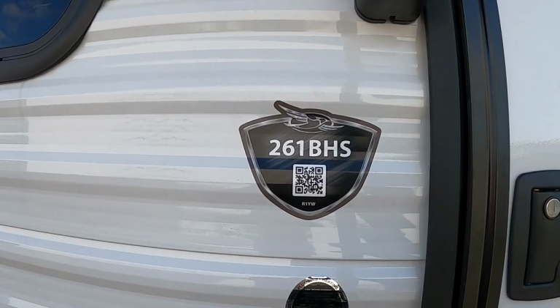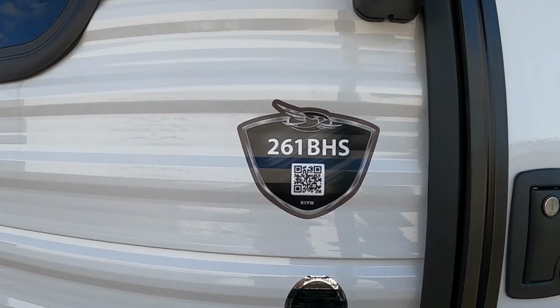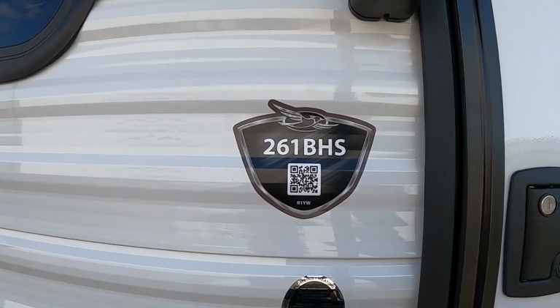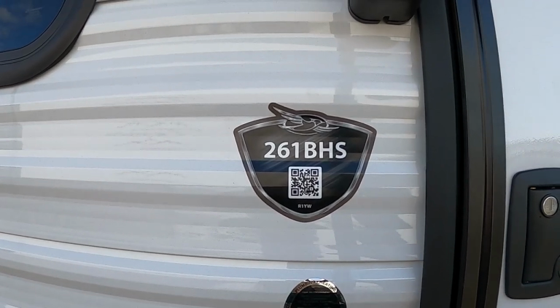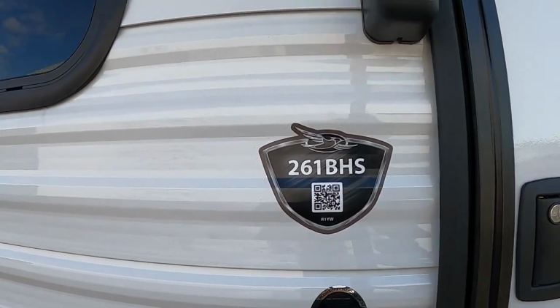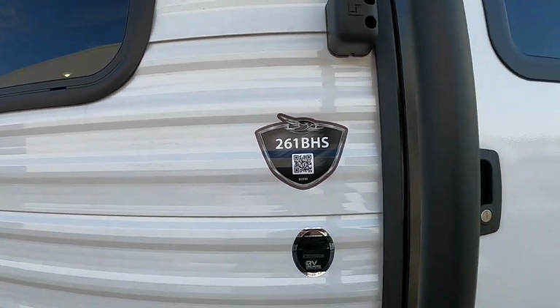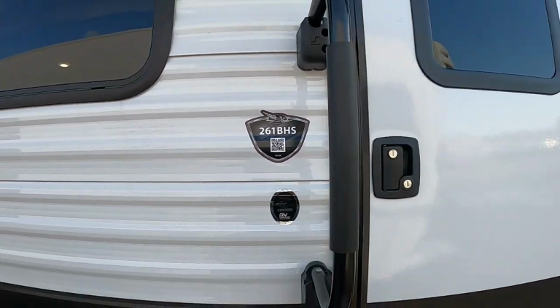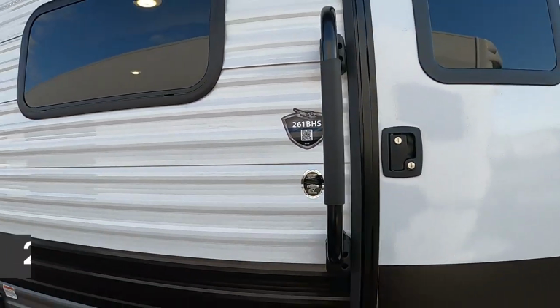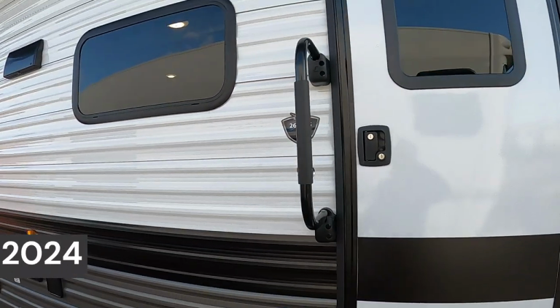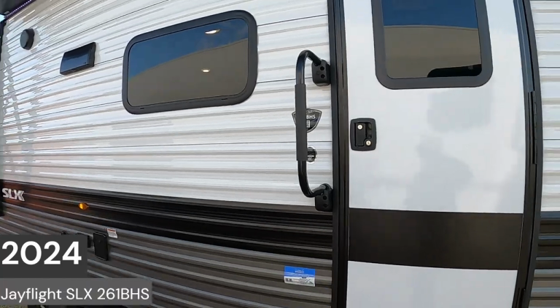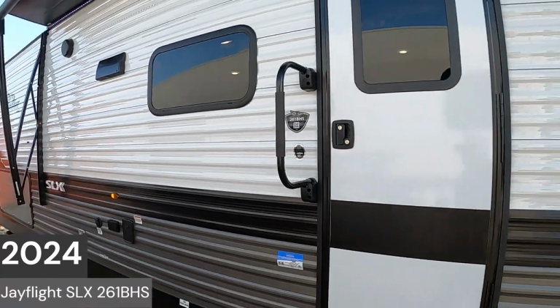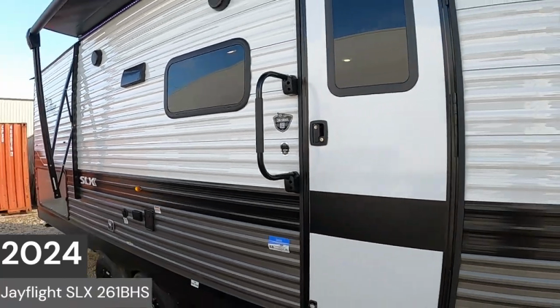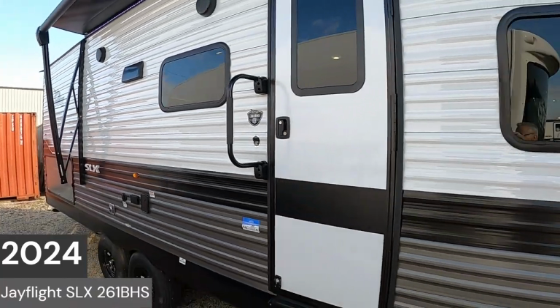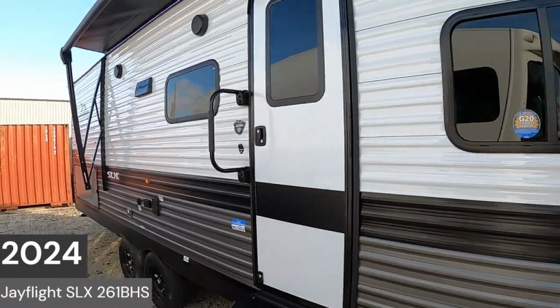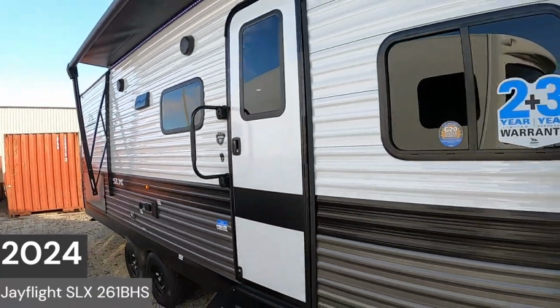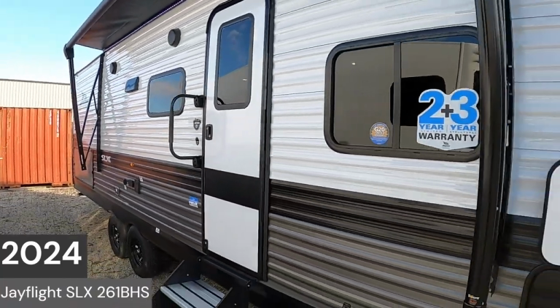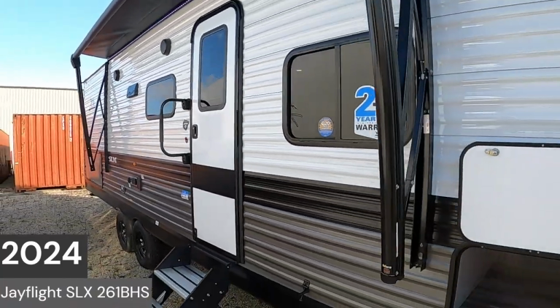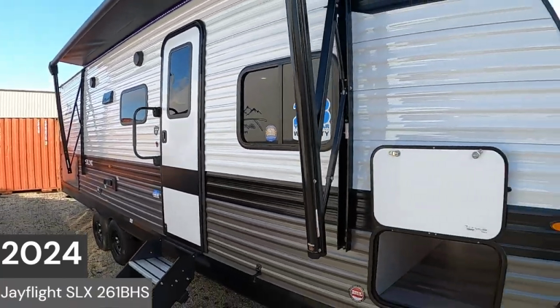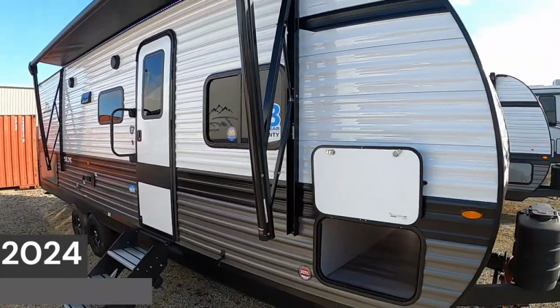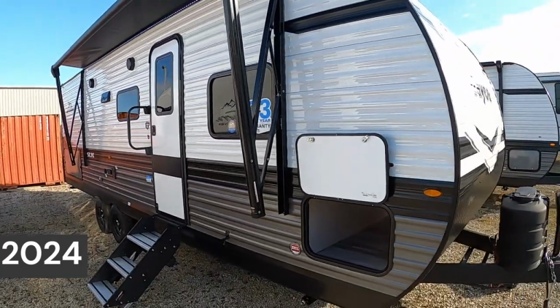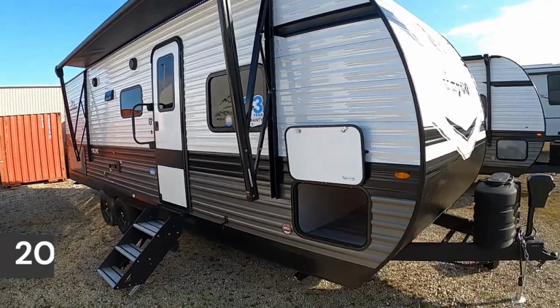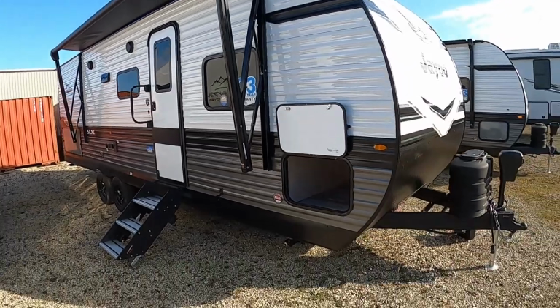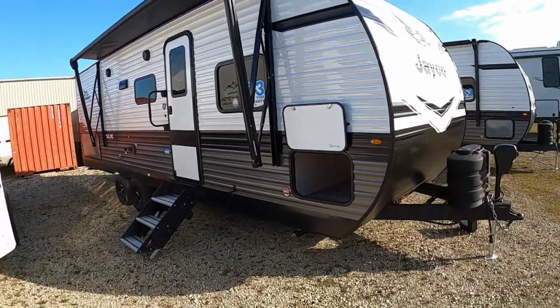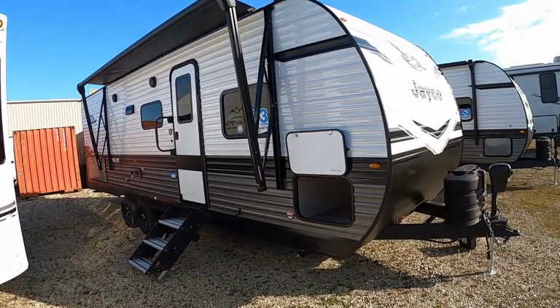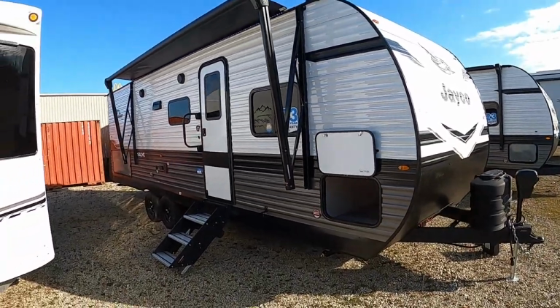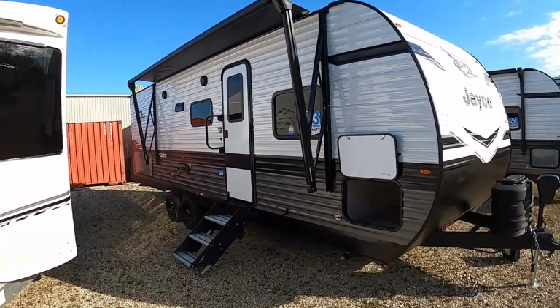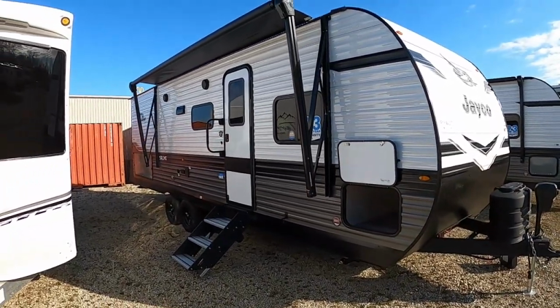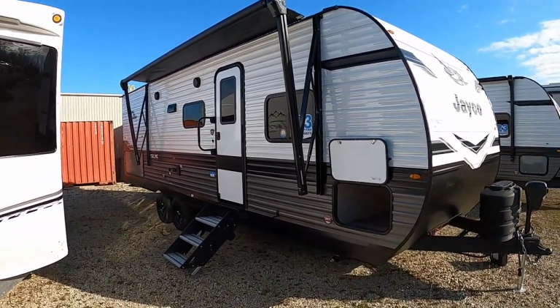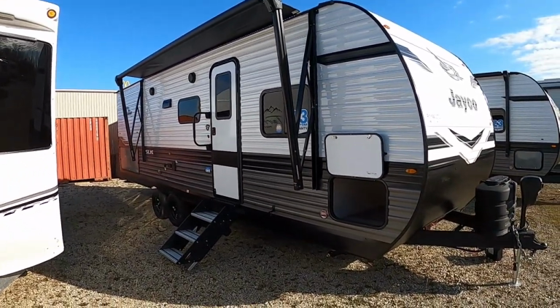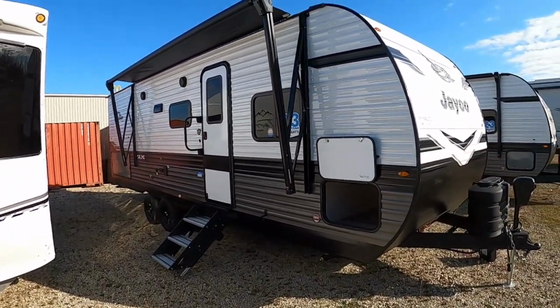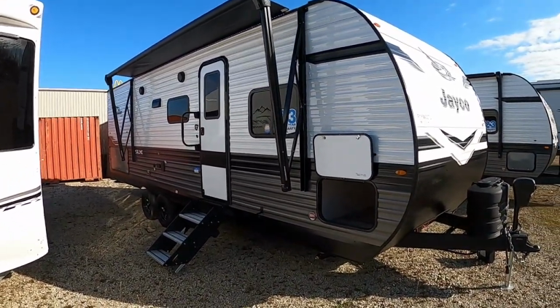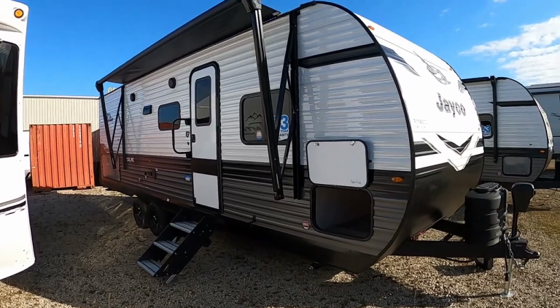Hello, this is Mike from Tradewinds RV Center, here to congratulate you on your brand new 2024 J-Flight SLX 261. I'm going to walk you around your travel trailer and show you how to use a few things to get the best out of your camping experience.